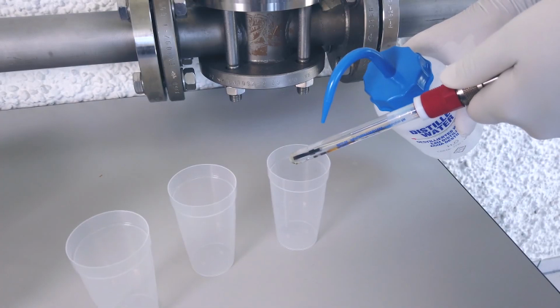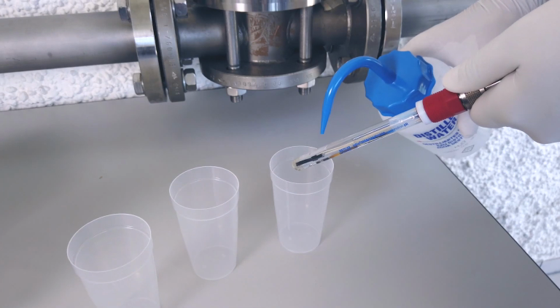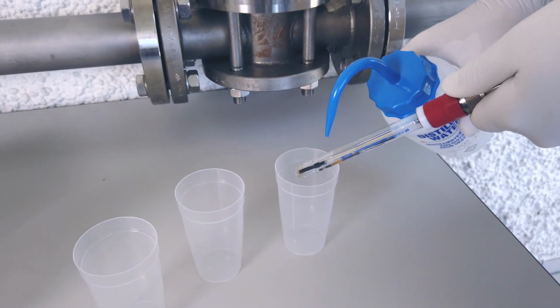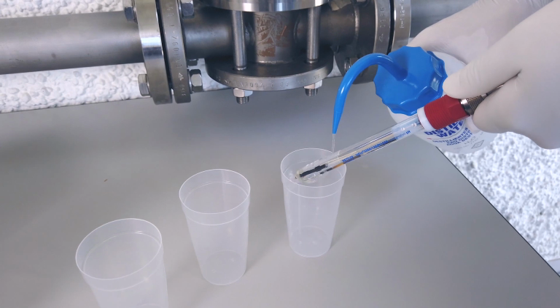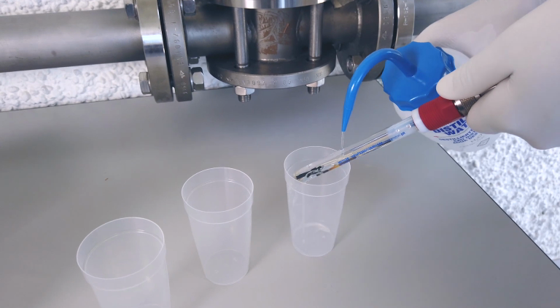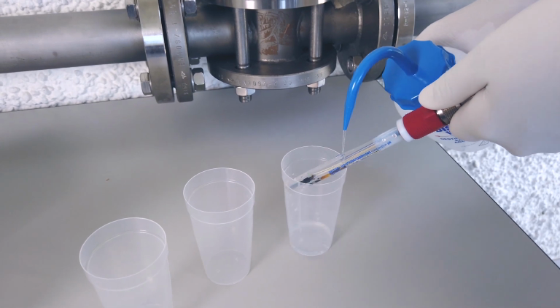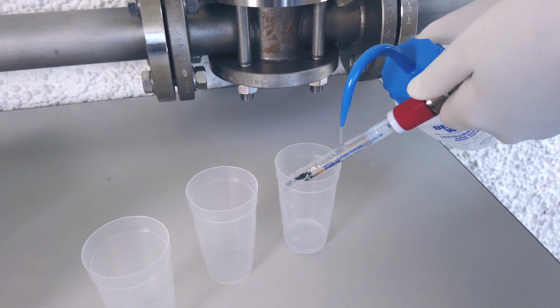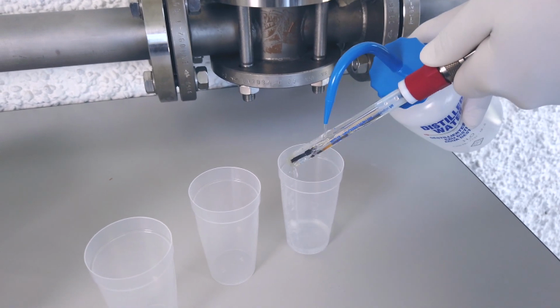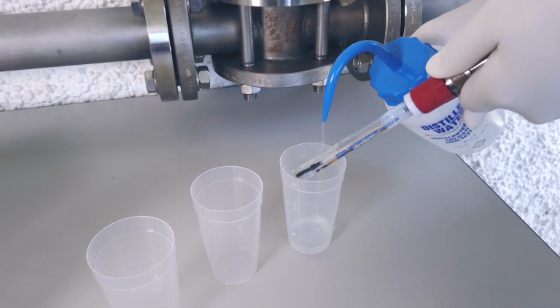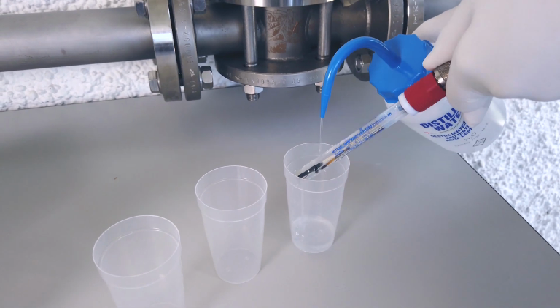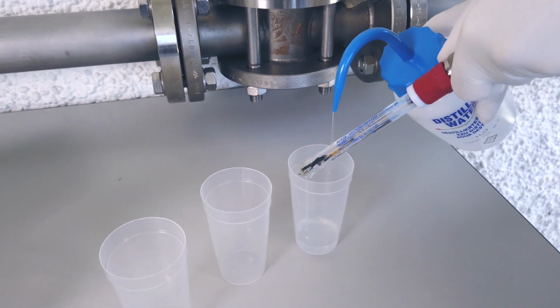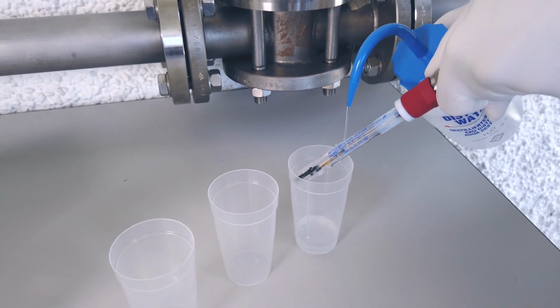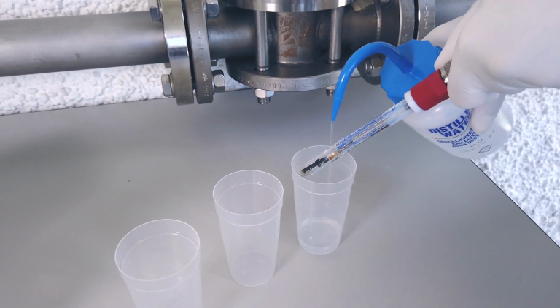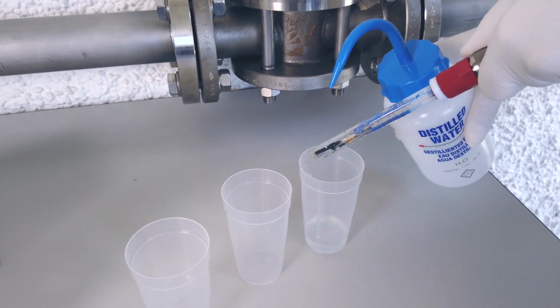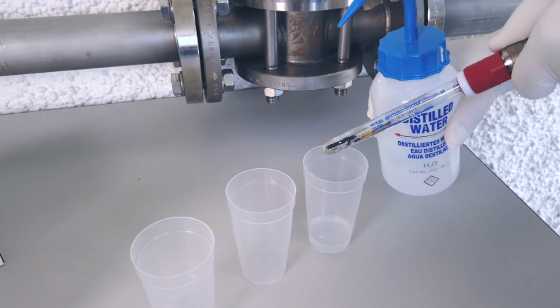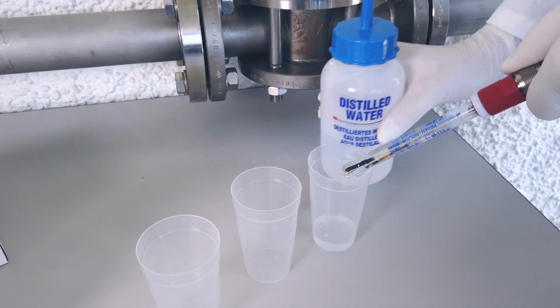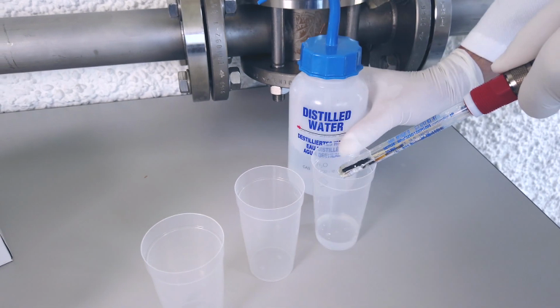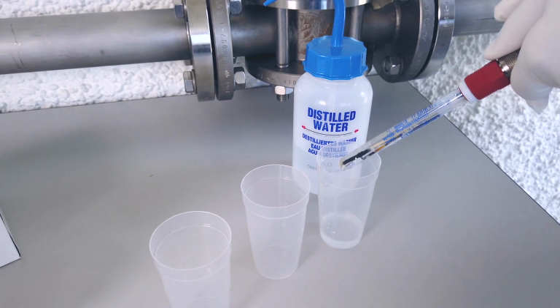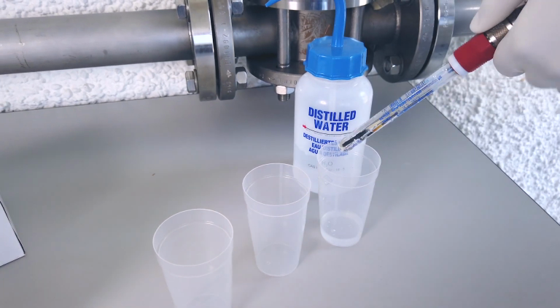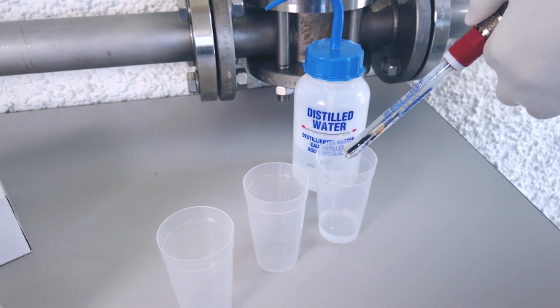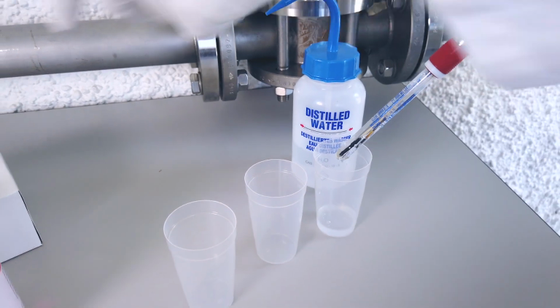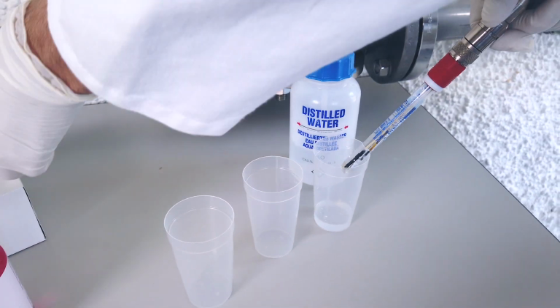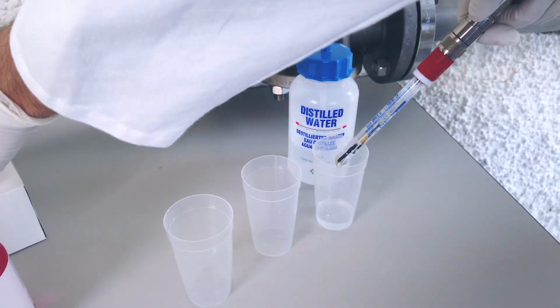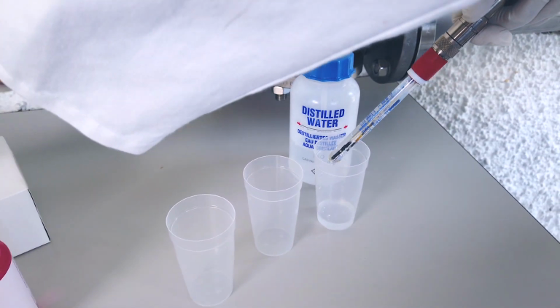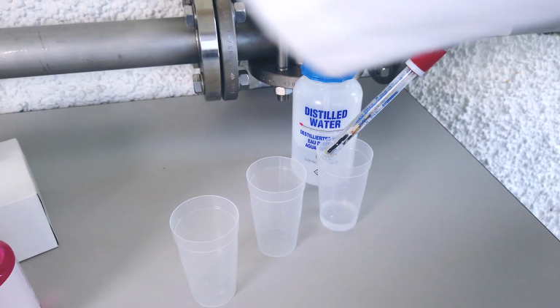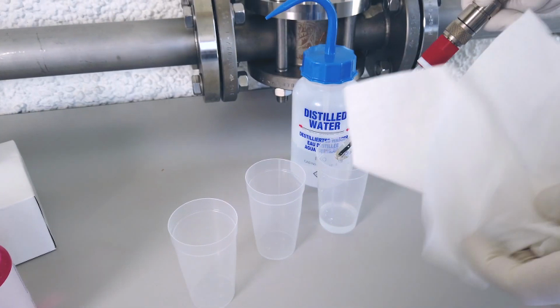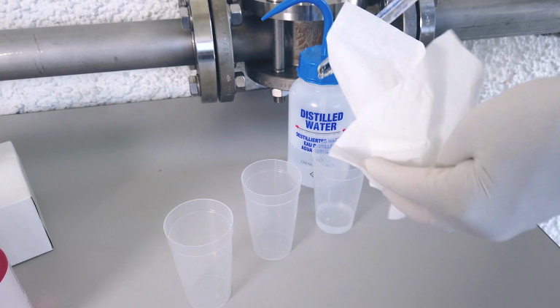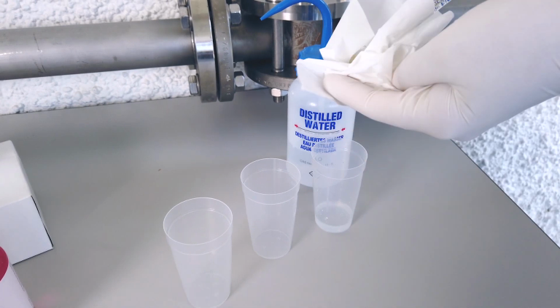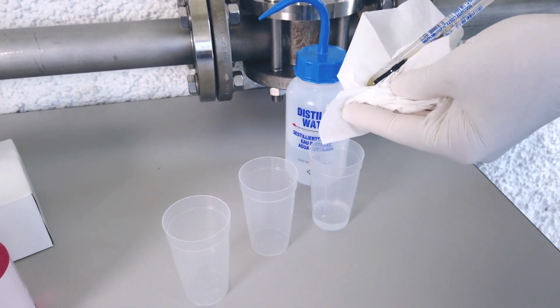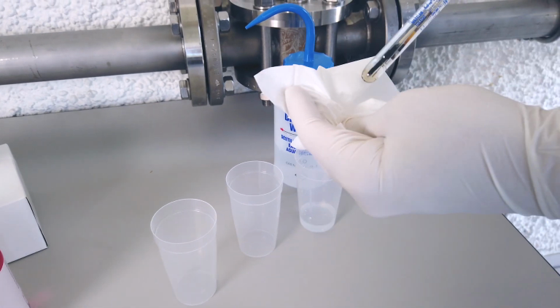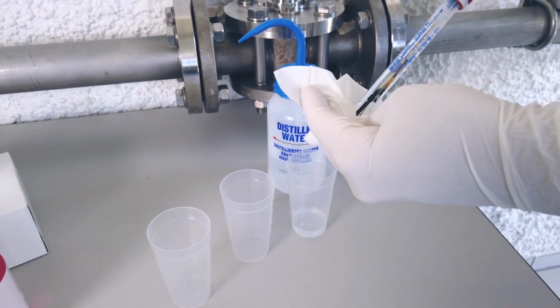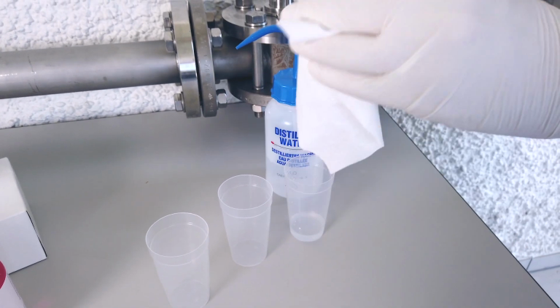Before you start to calibrate, you need to rinse the sensor with distilled water in order to remove any possible contamination, then dry it. Don't rub the sensor, but gently pat it dry. Rubbing can induce an electrostatic charge, which can affect the measurement.